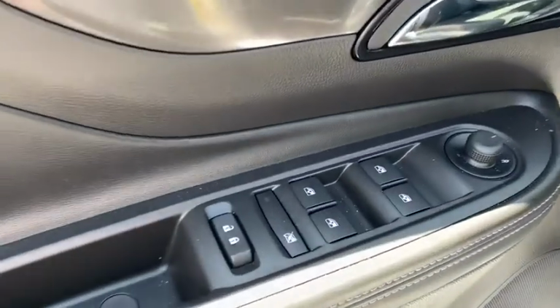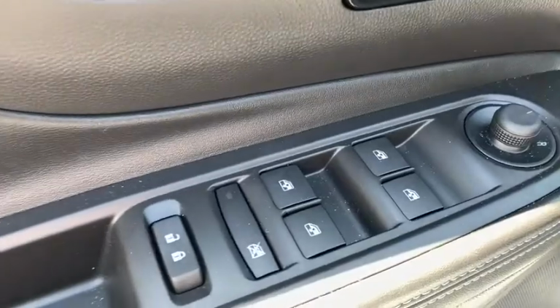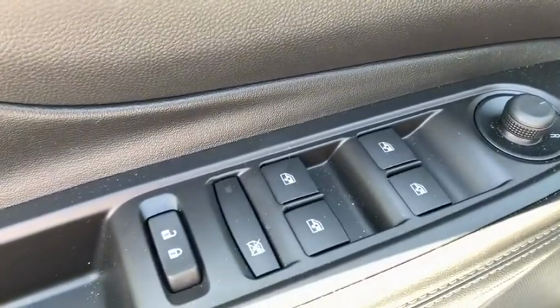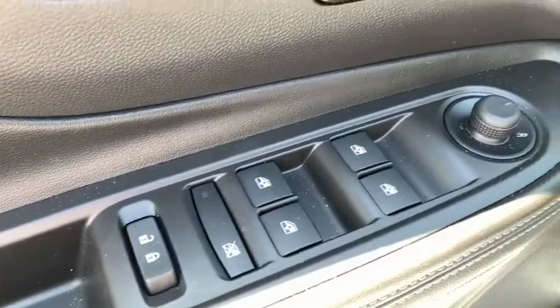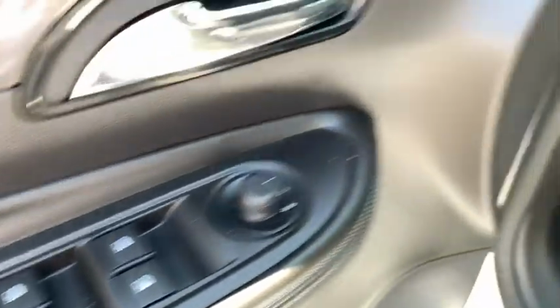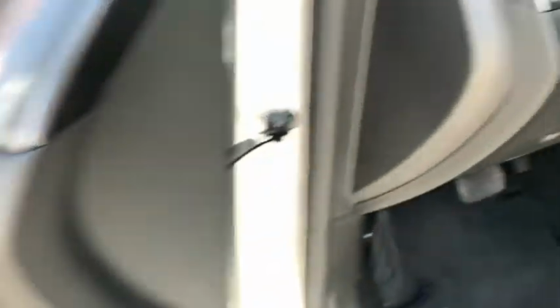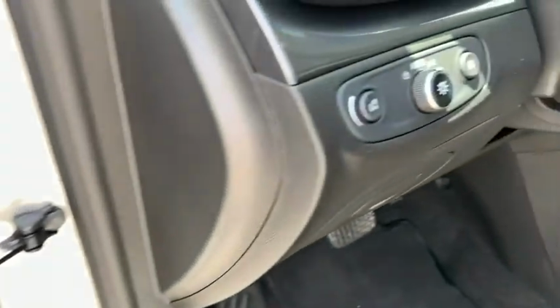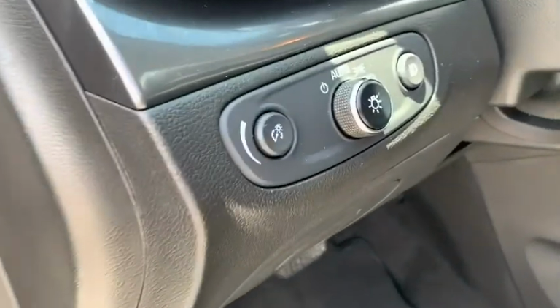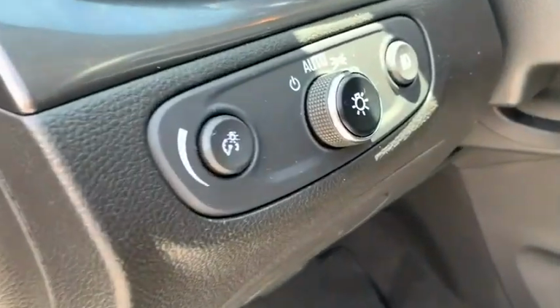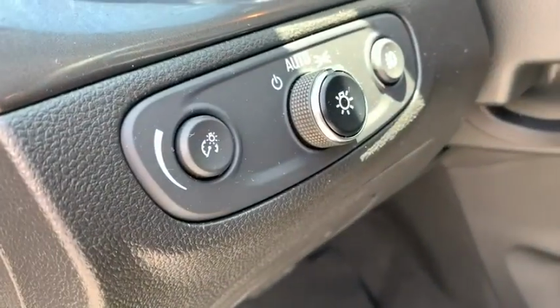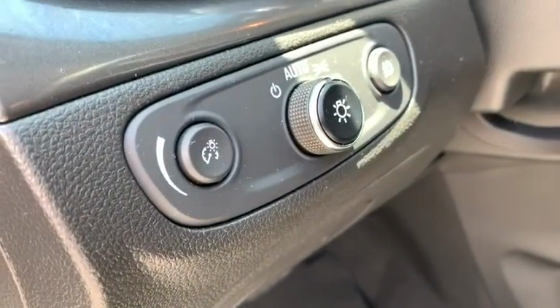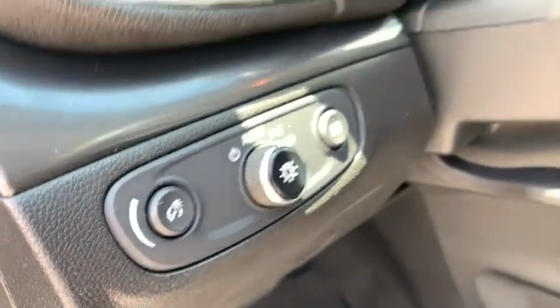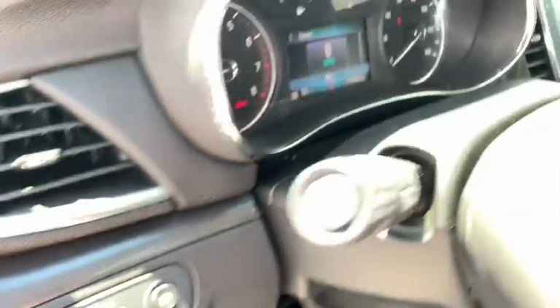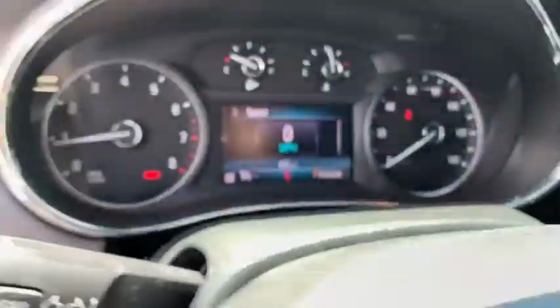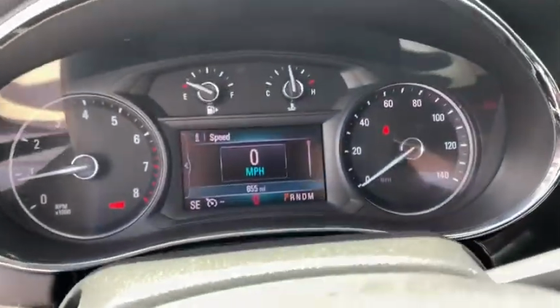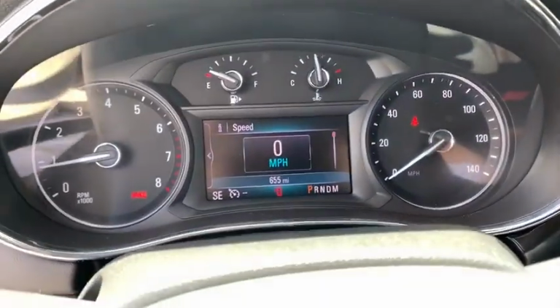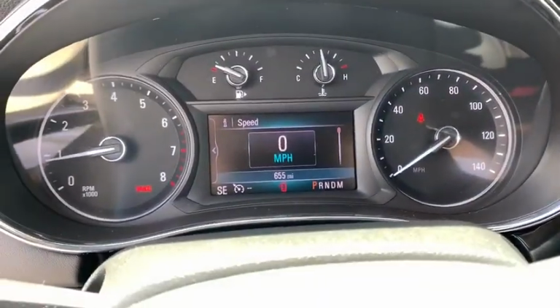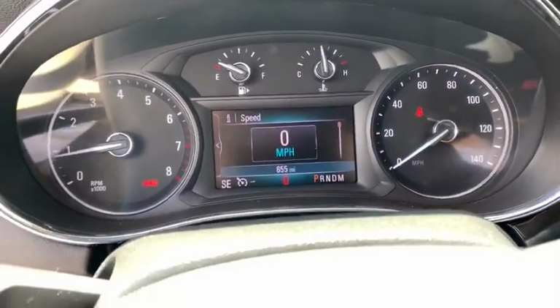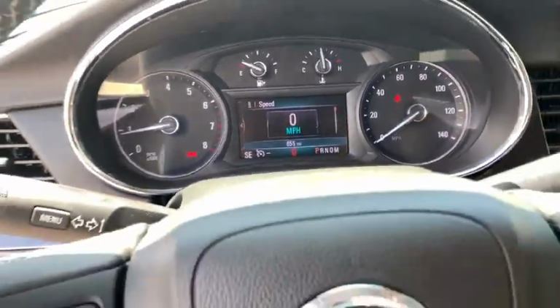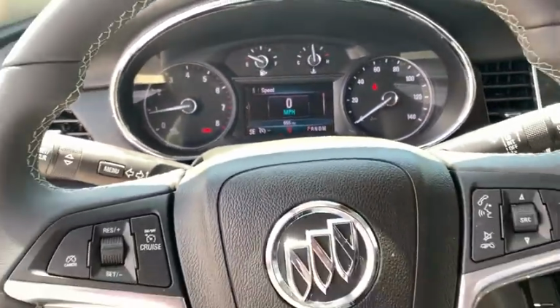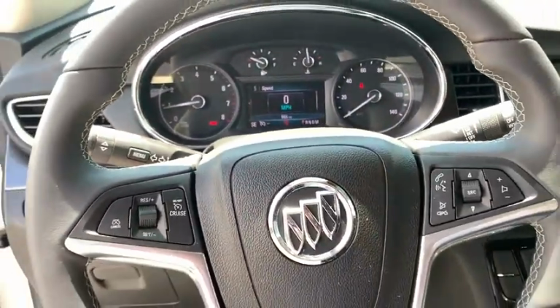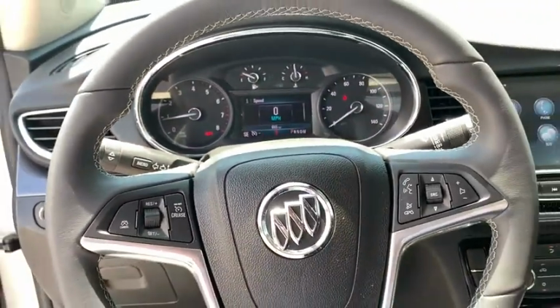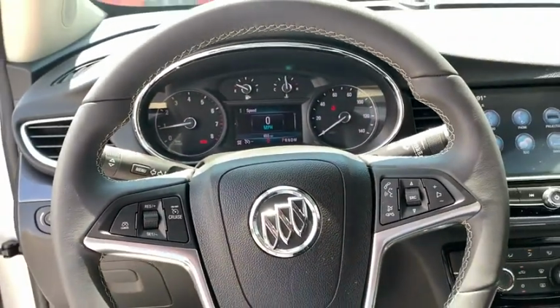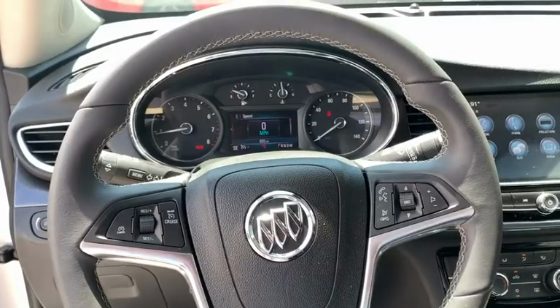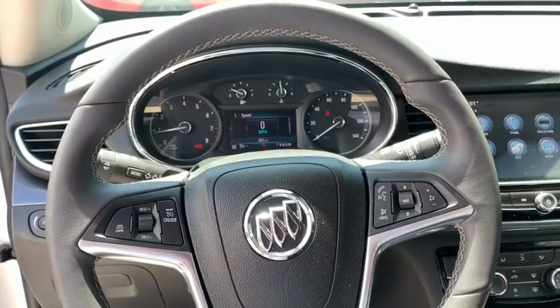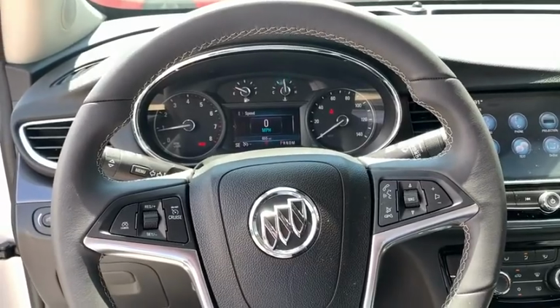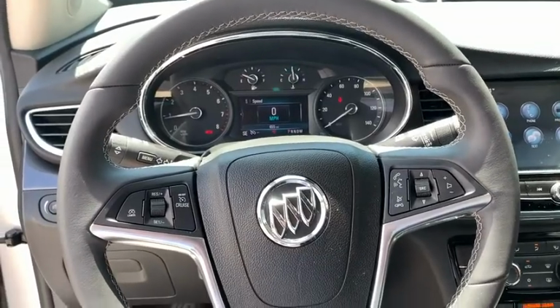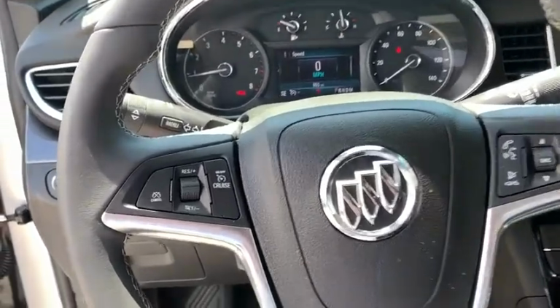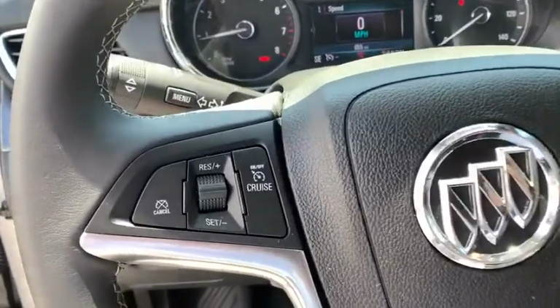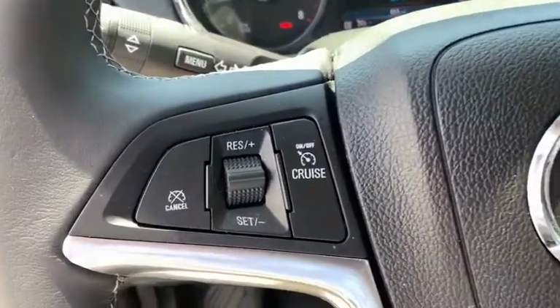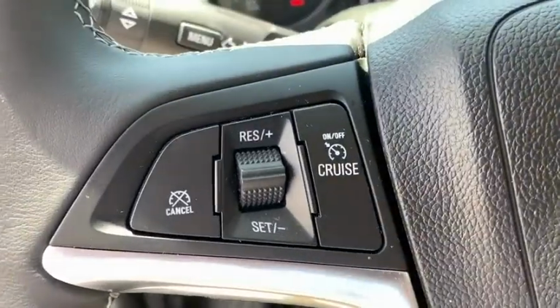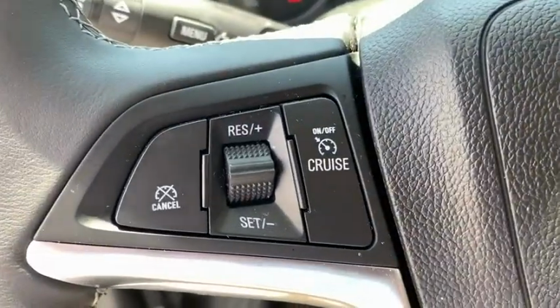Here are some of this vehicle's great options: traction control, remote engine start, dual airbags, alloy wheels, power steering, four-wheel disc brakes, fog lights, electronic stability control, power windows, compass, rear window defroster.